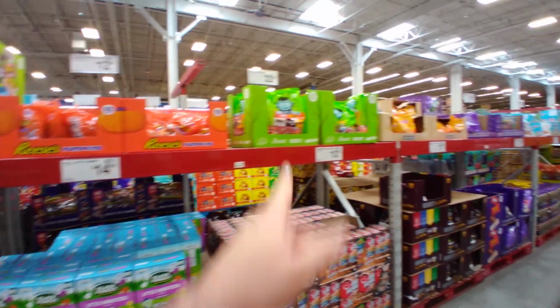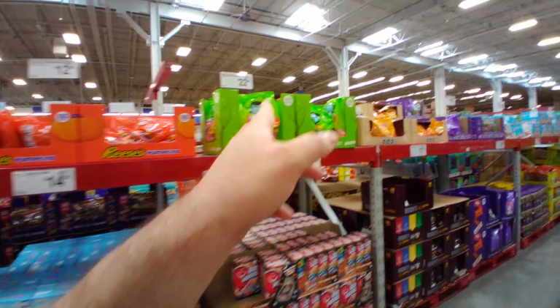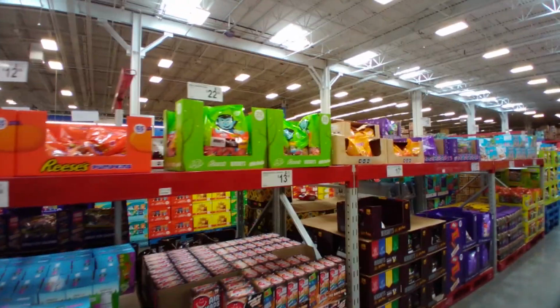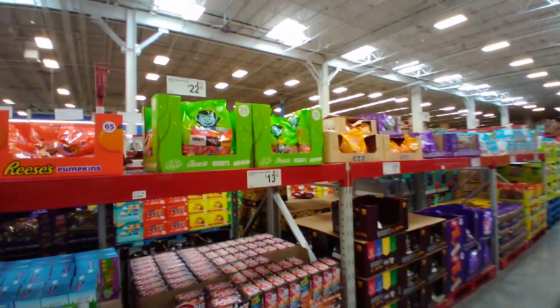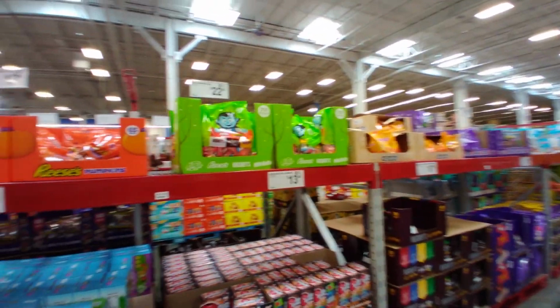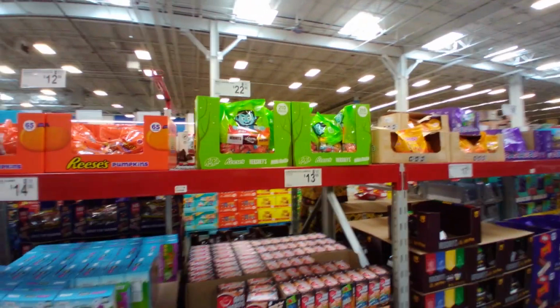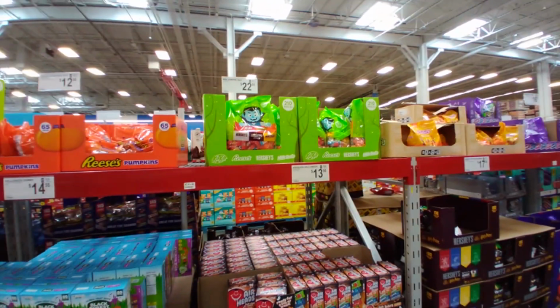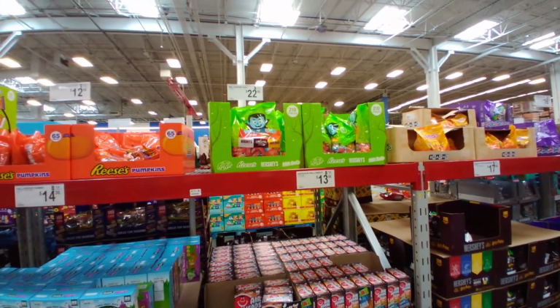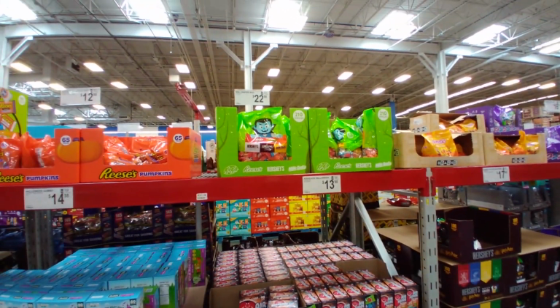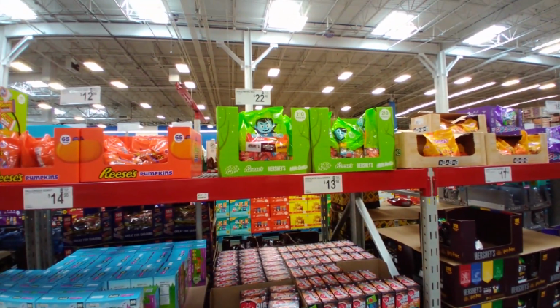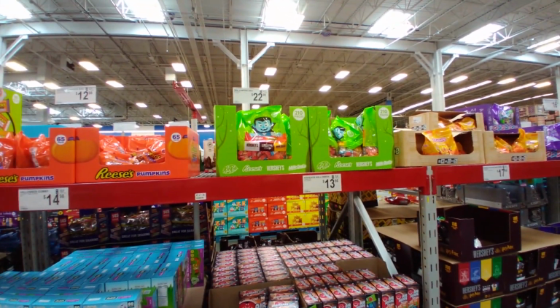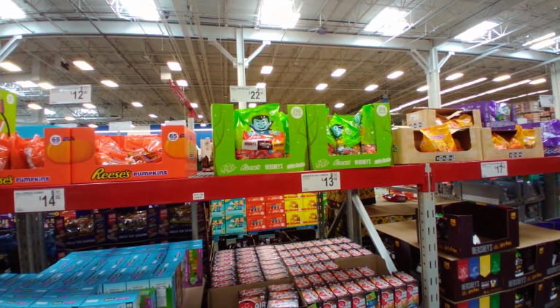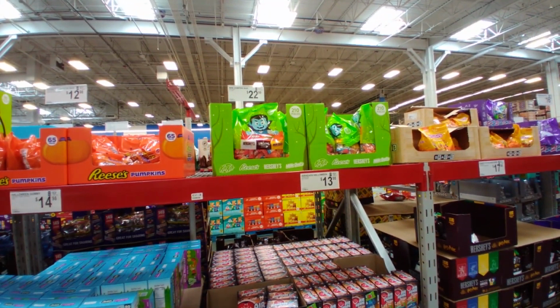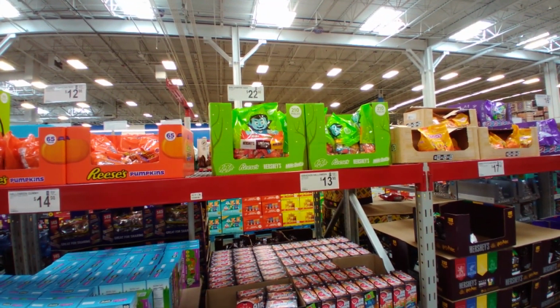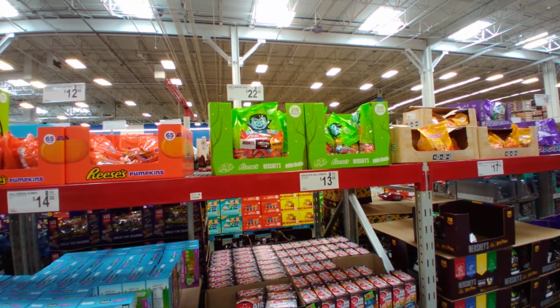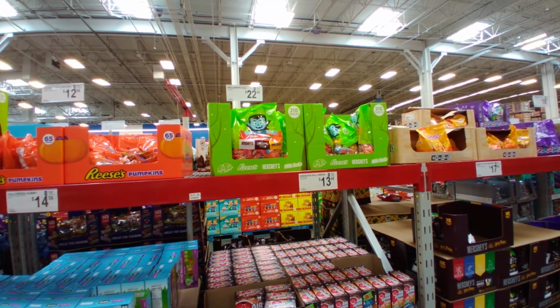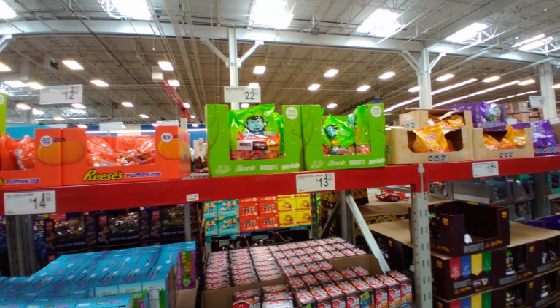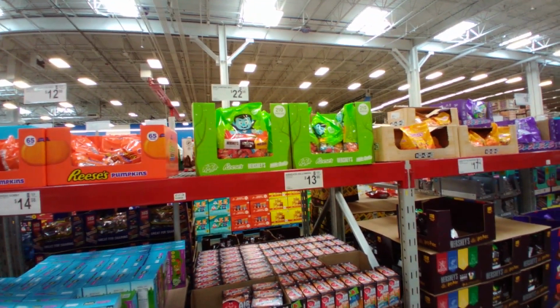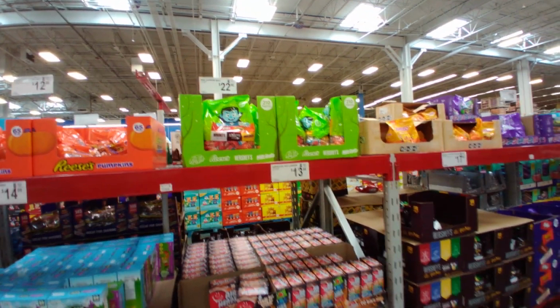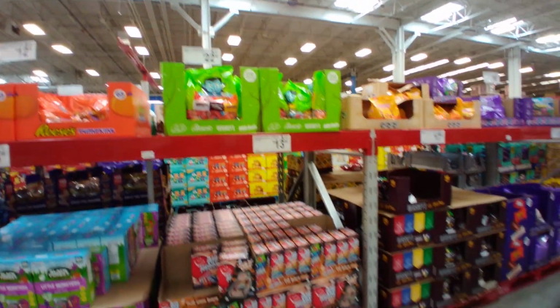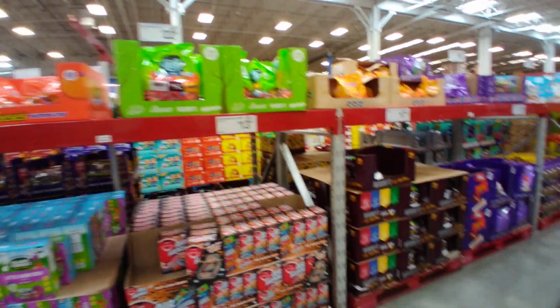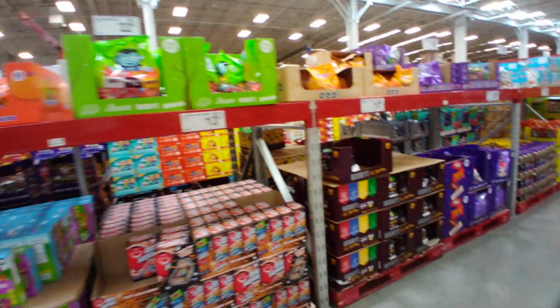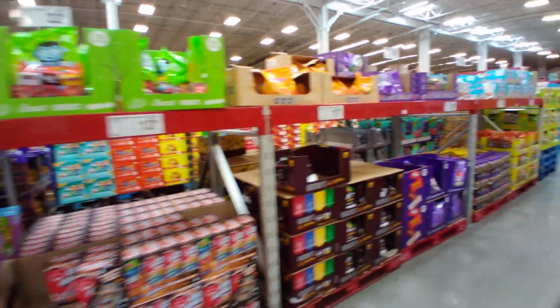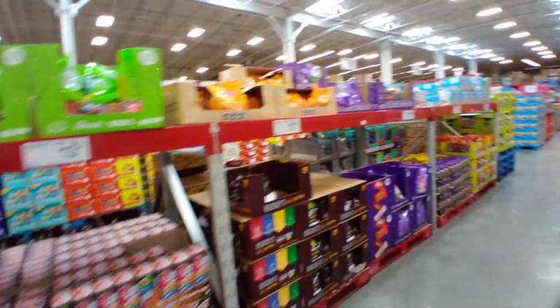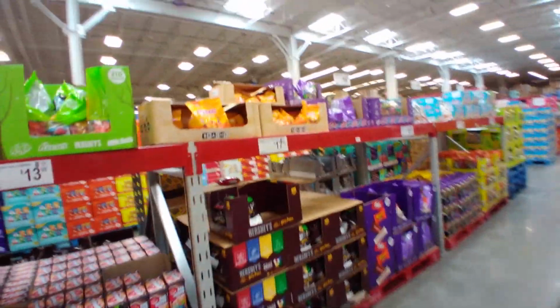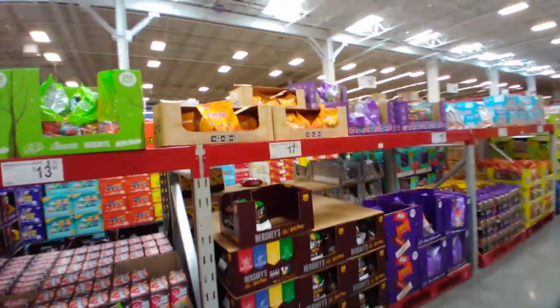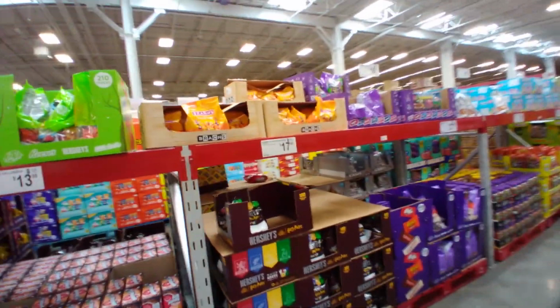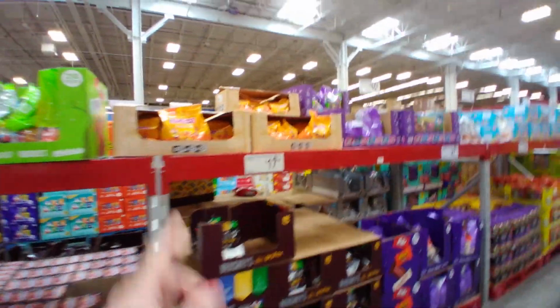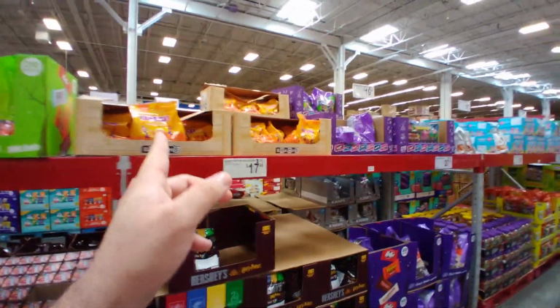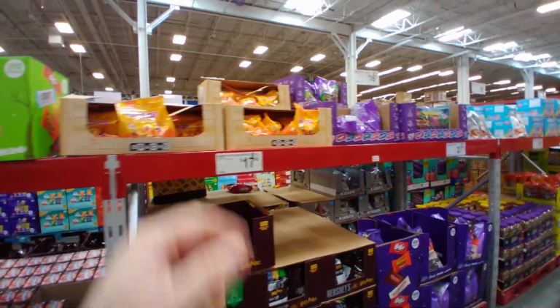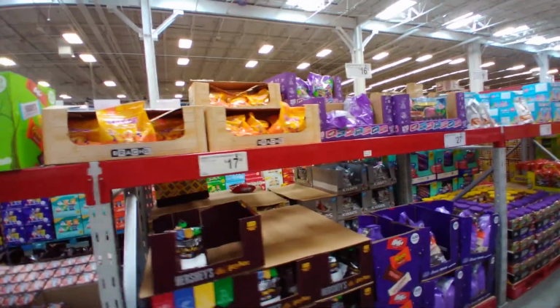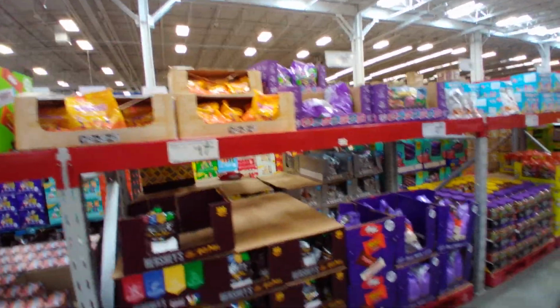Various prices here — $18.98 for some bags, Reese's pumpkin bags for $12.98, another mixture bag, and a mini vampire bag for $22.98. Of course, candy corn is always great.